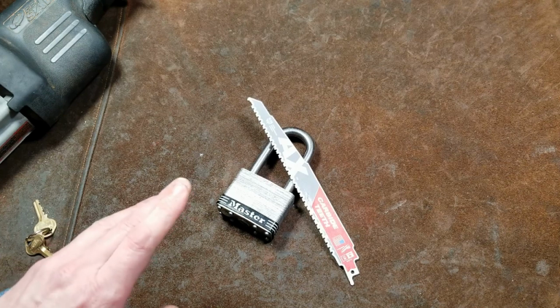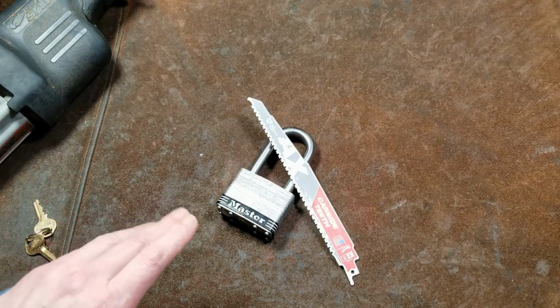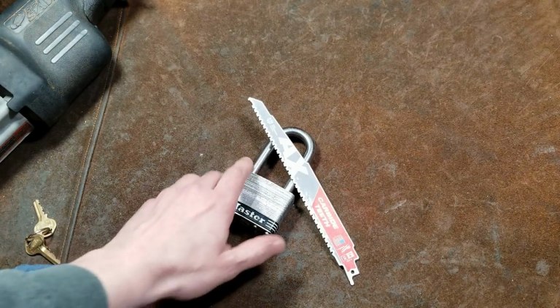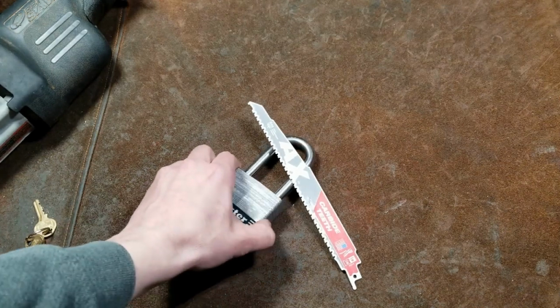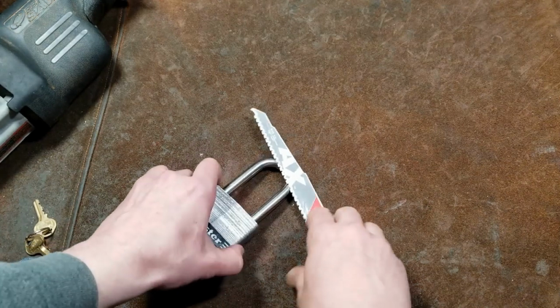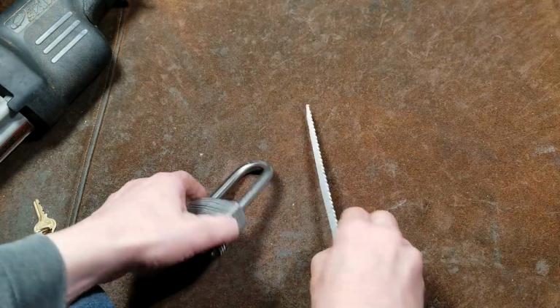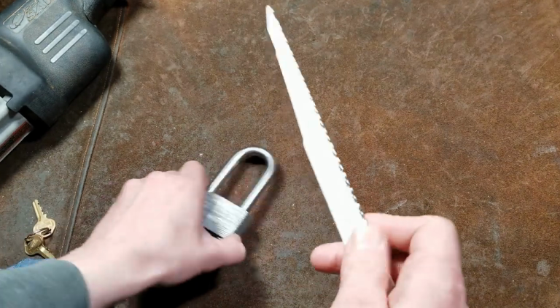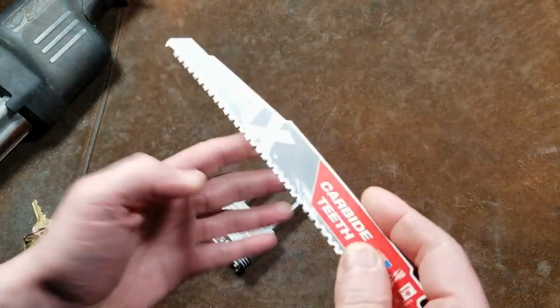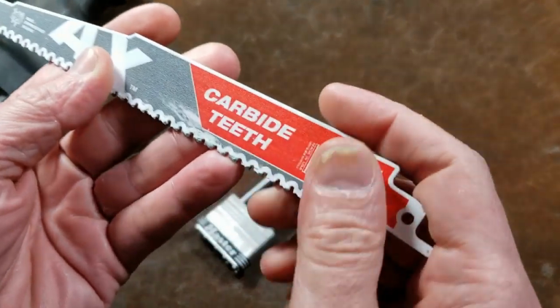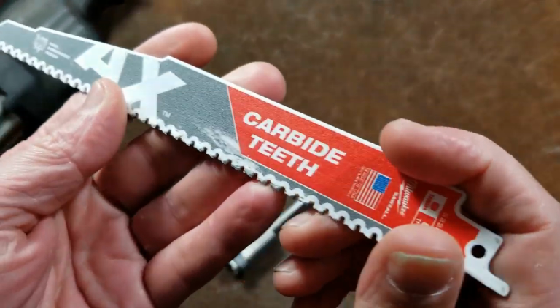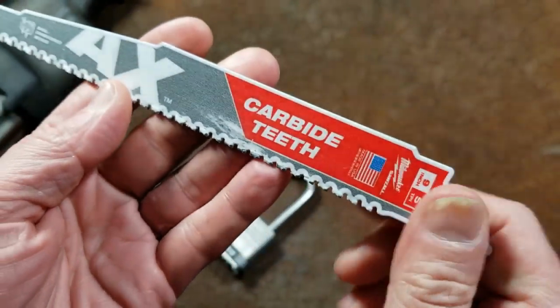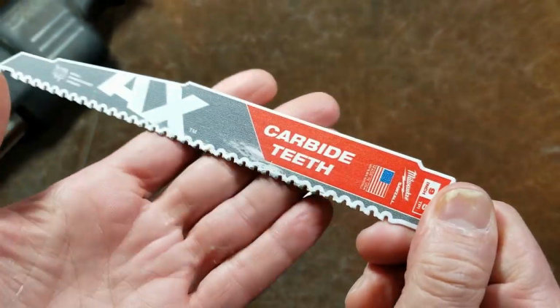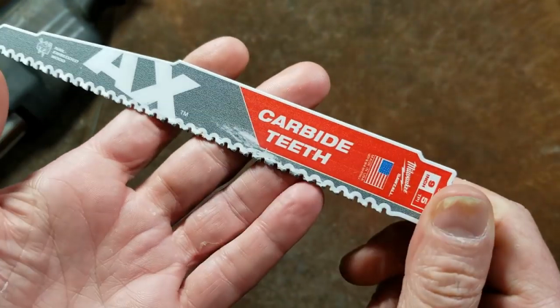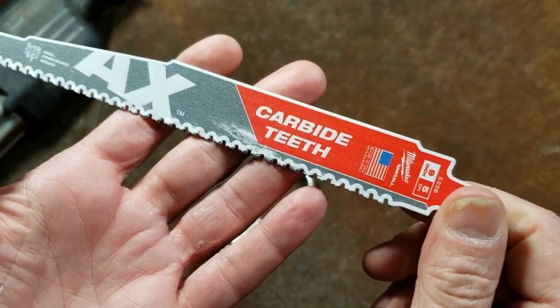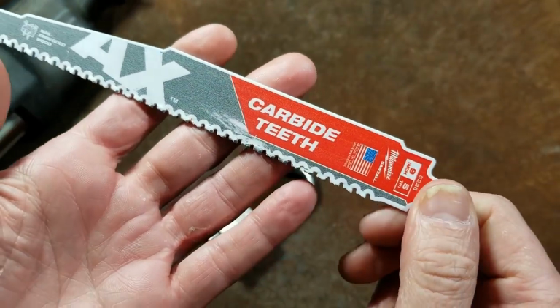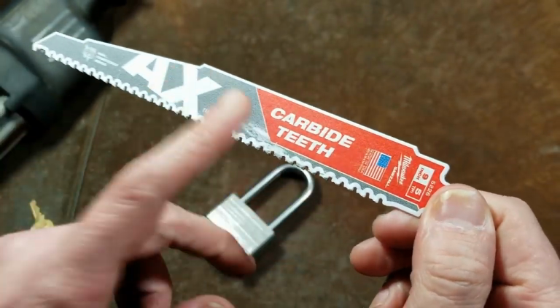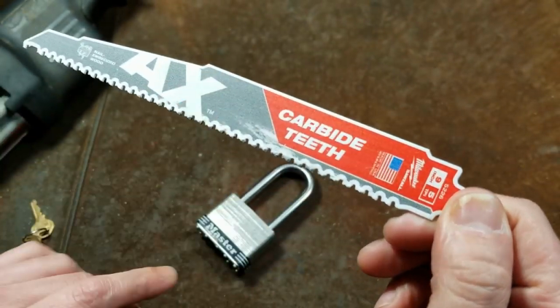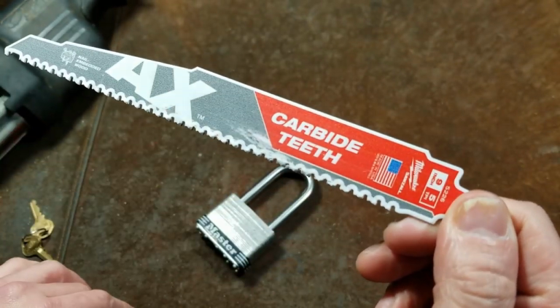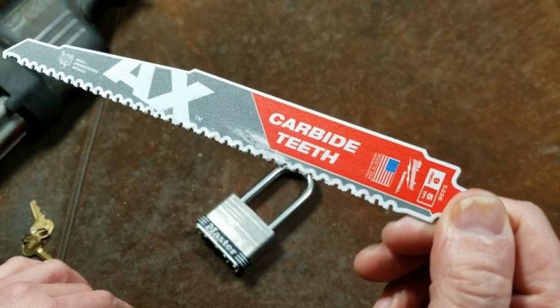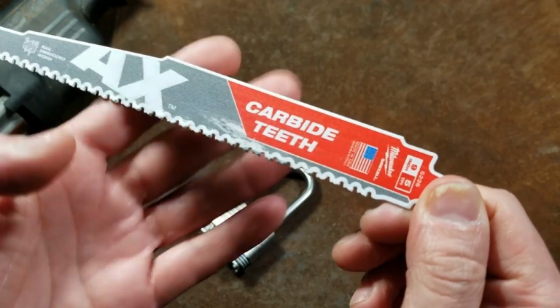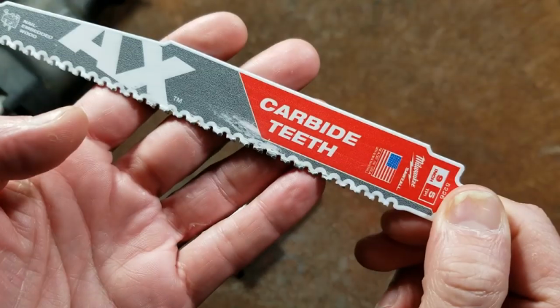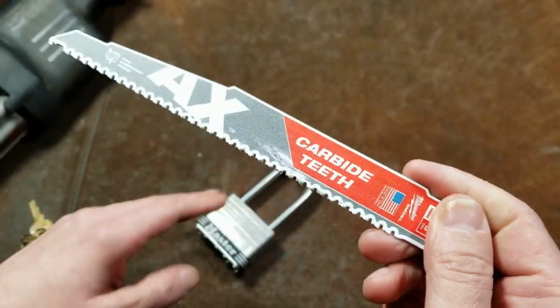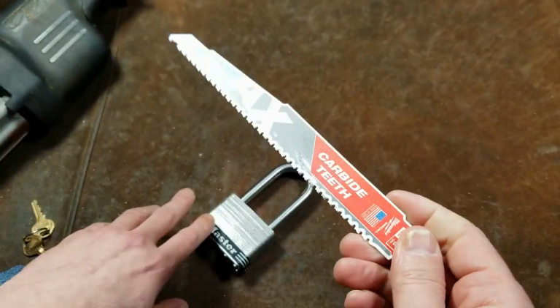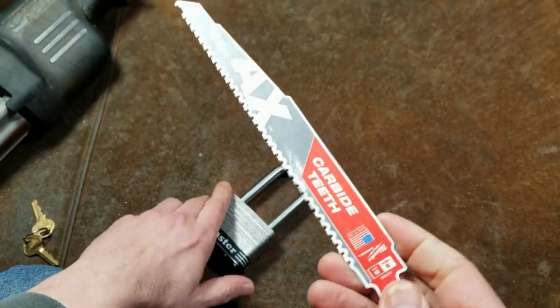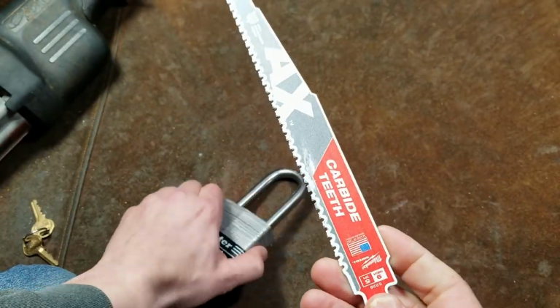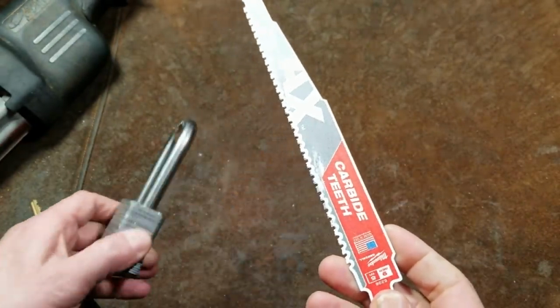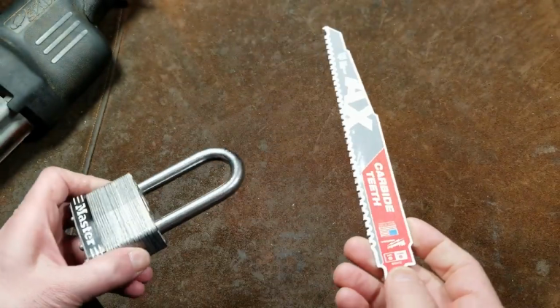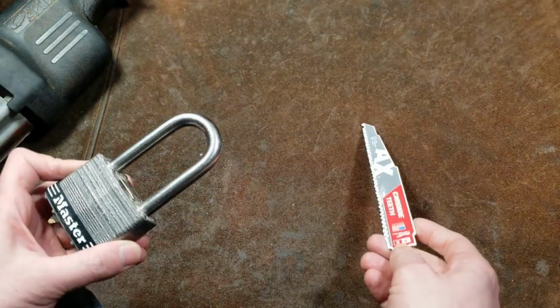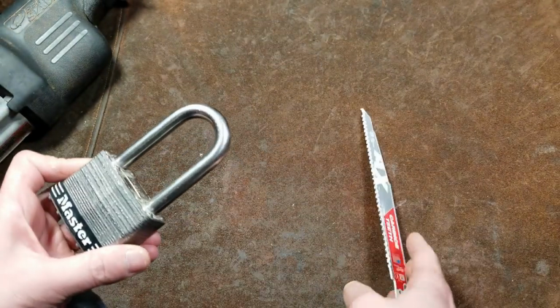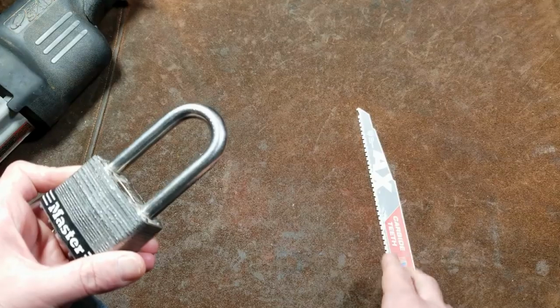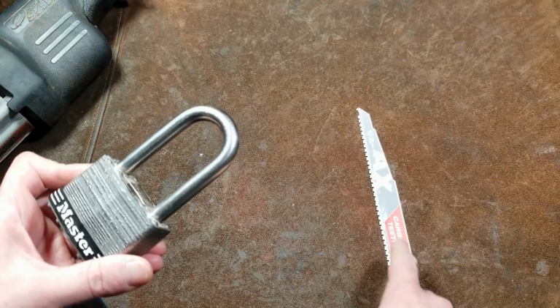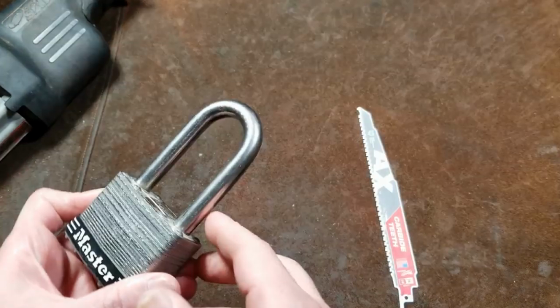Catus Maximus here. This time I'm going to do a quick test. I was surprised about the performance of this carbide tooth Milwaukee demolition Sawzall blade when I was cutting through hardened steel Tapcon screws in my review of it.